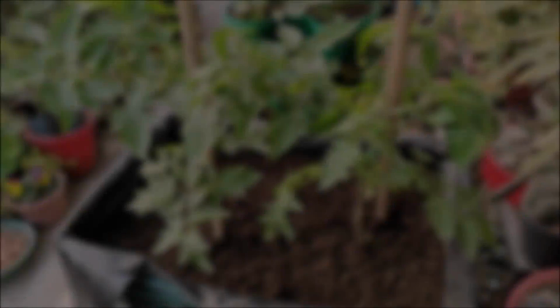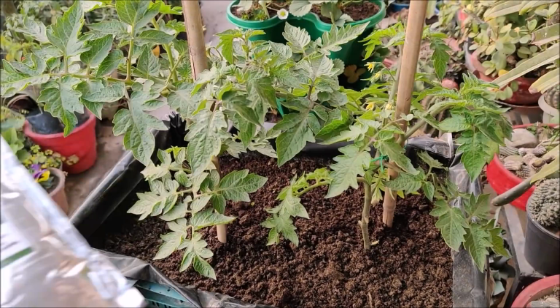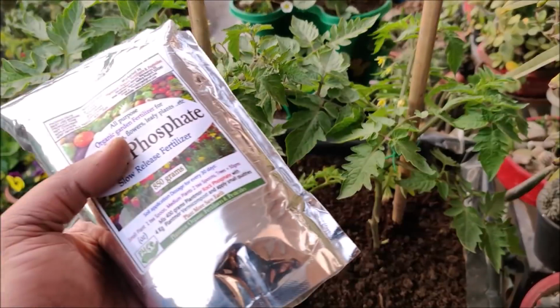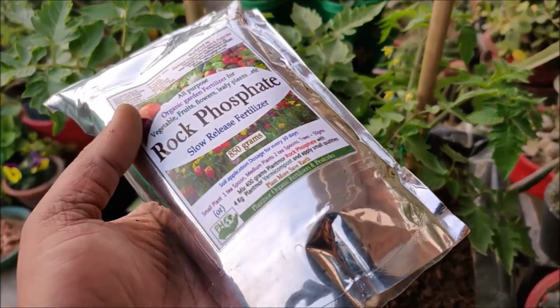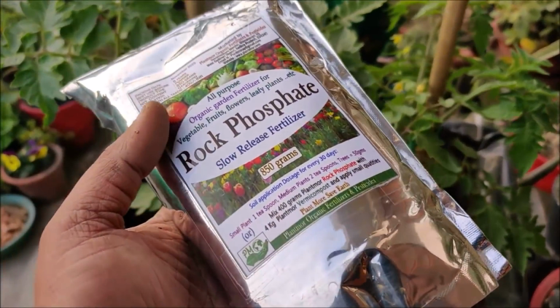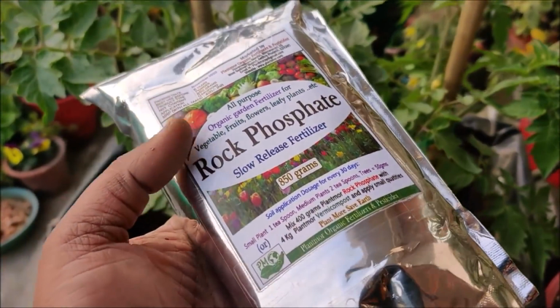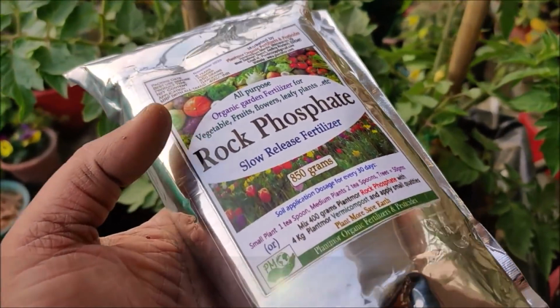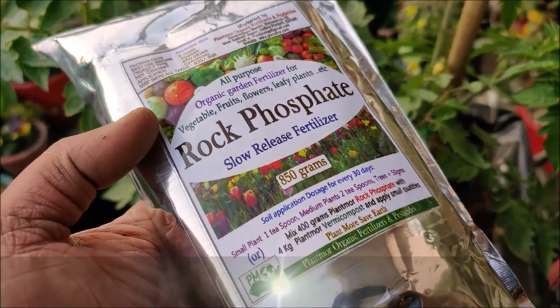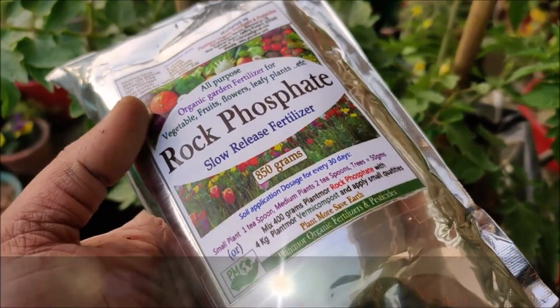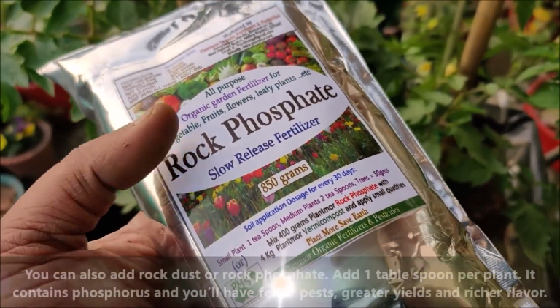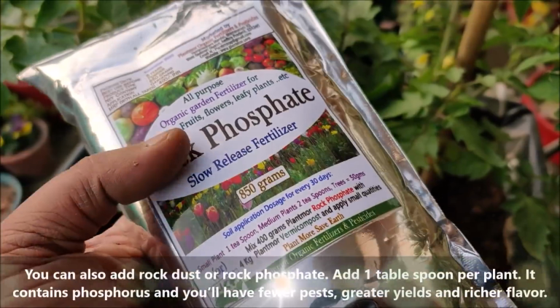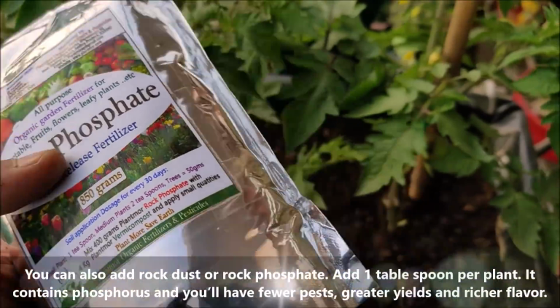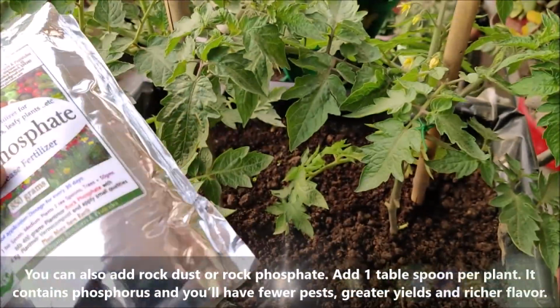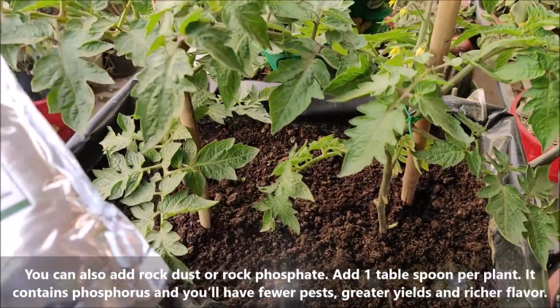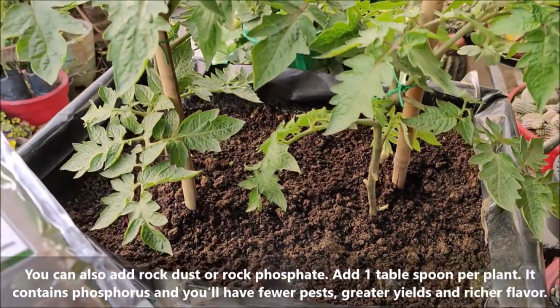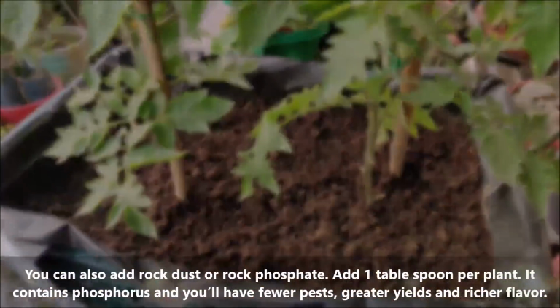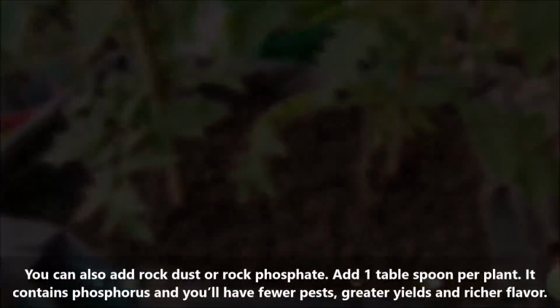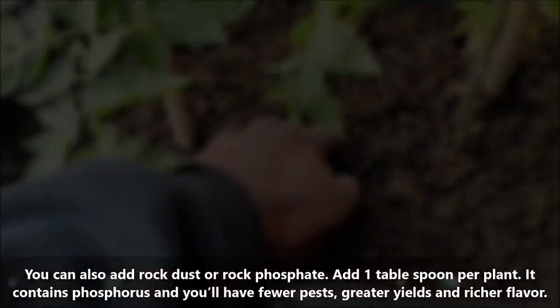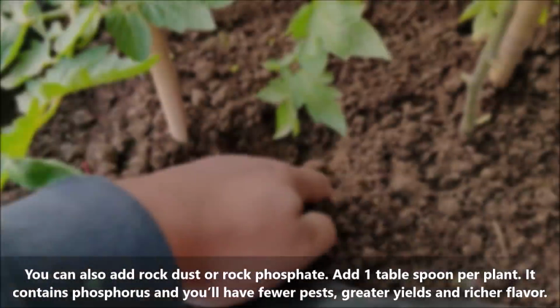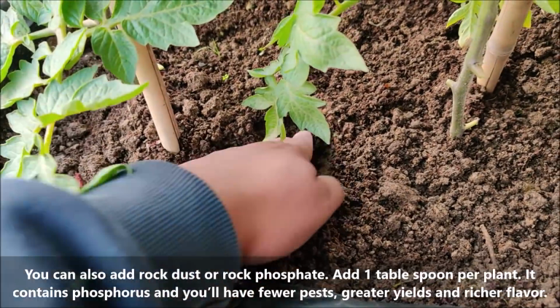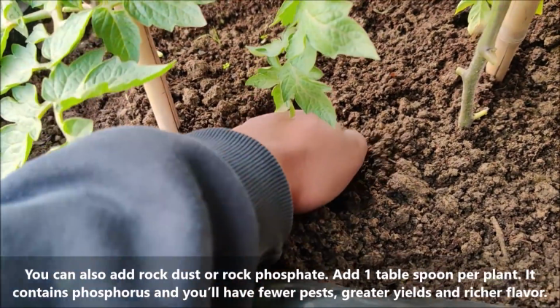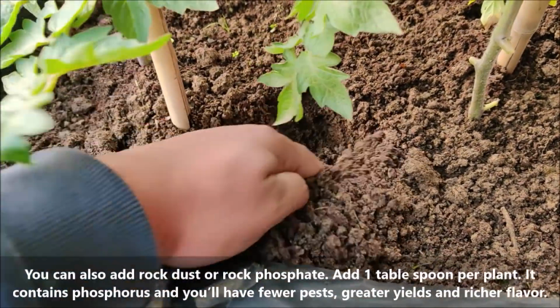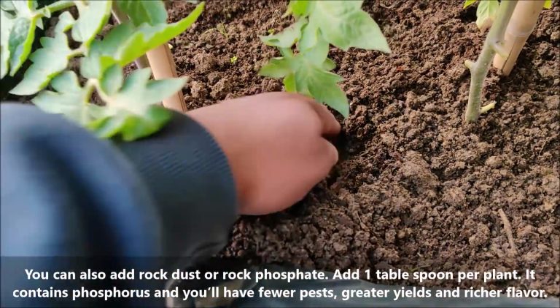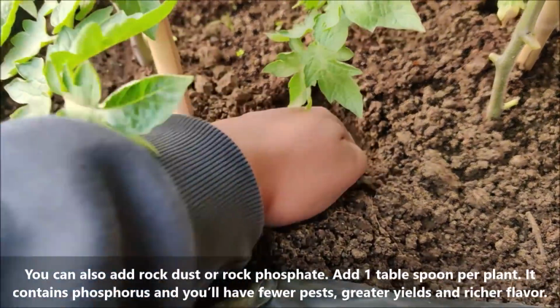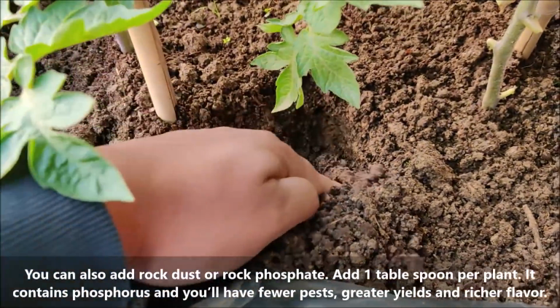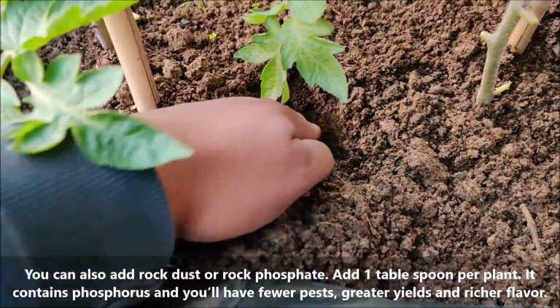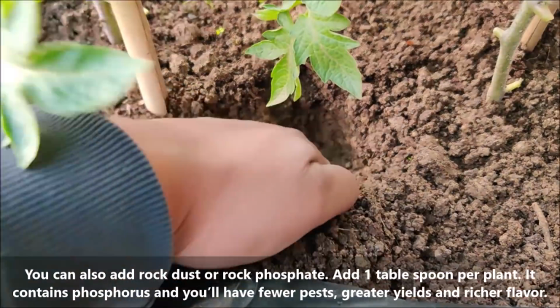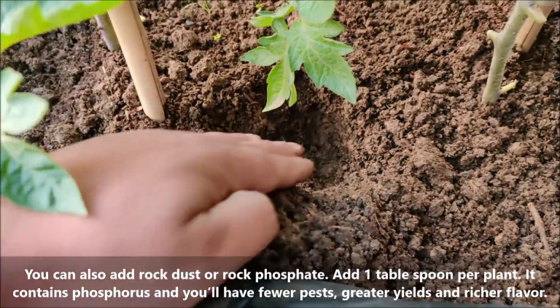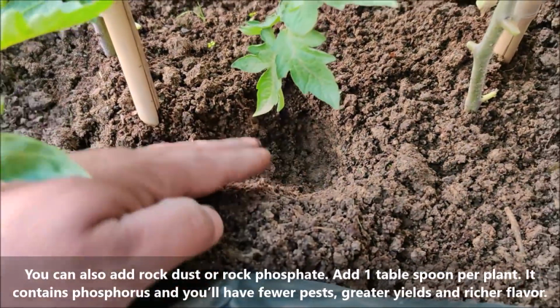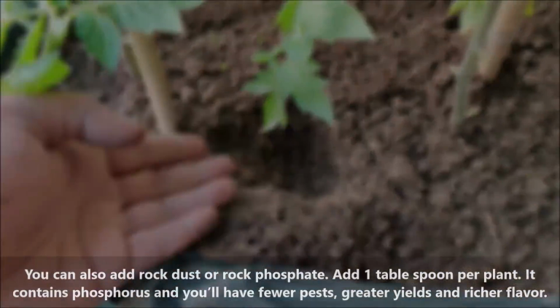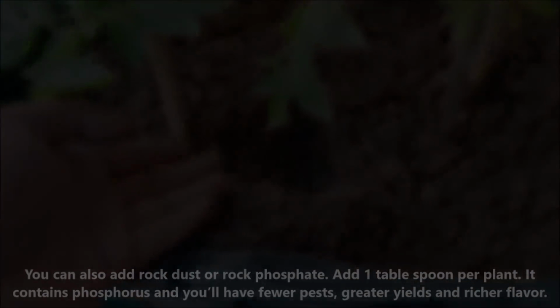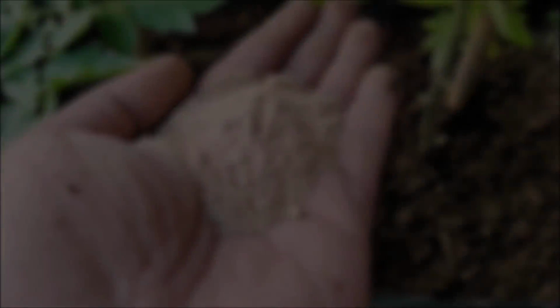You can also add rock dust or rock phosphate — 1 tablespoon per plant. It contains phosphorus and will result in fewer pests, greater harvest, and richer flavor.